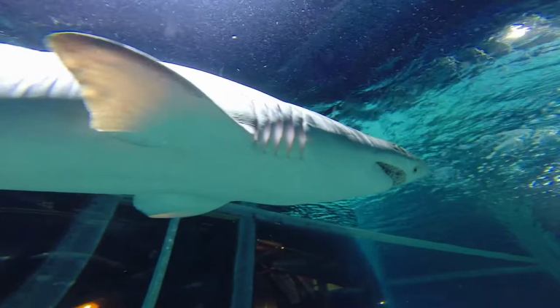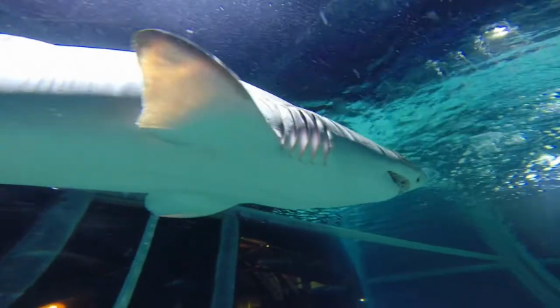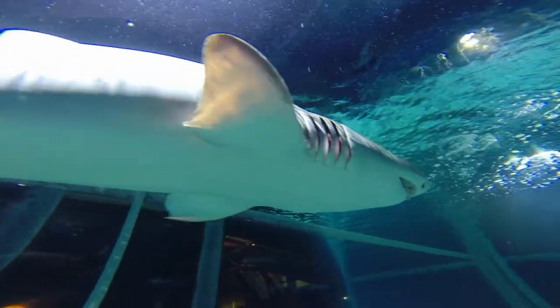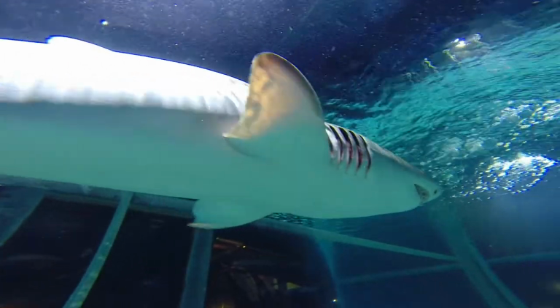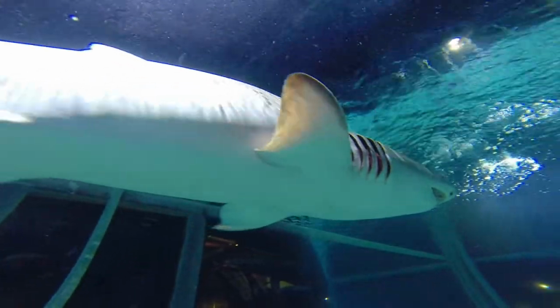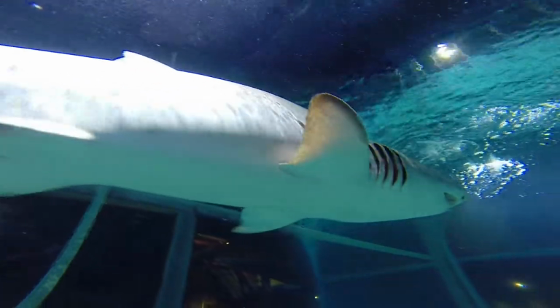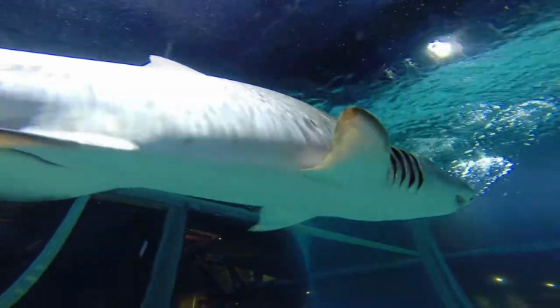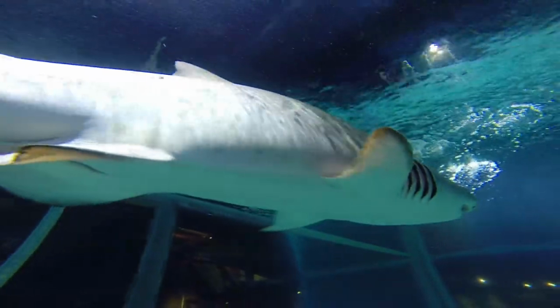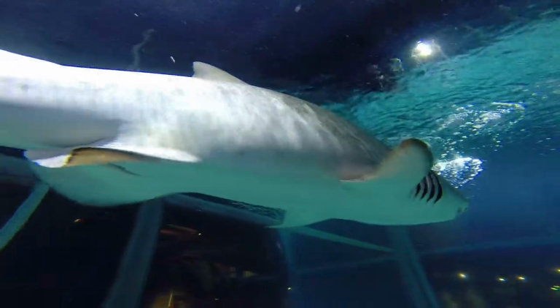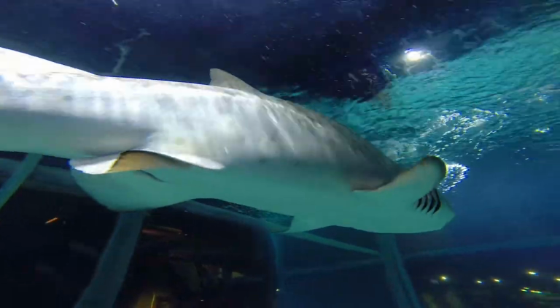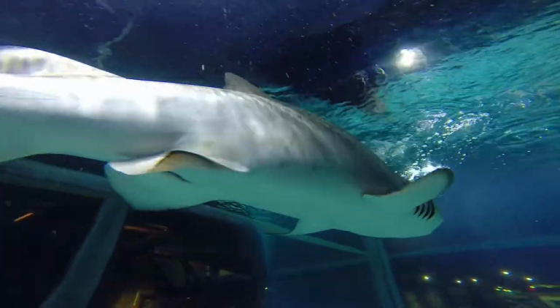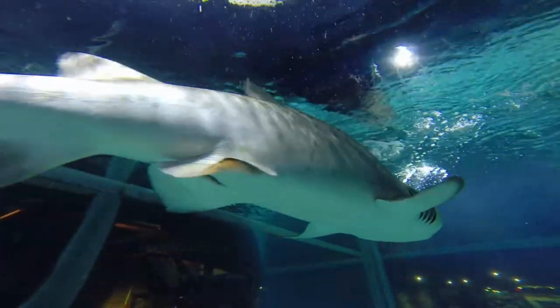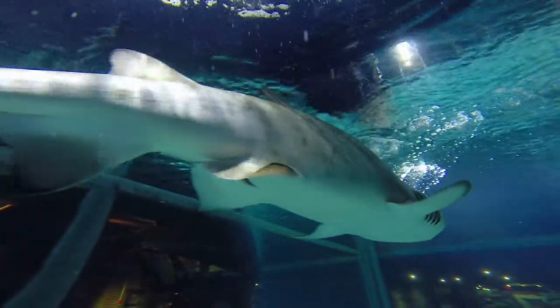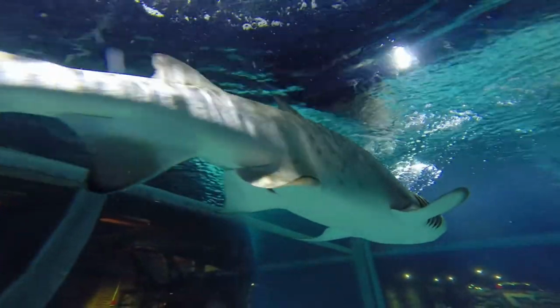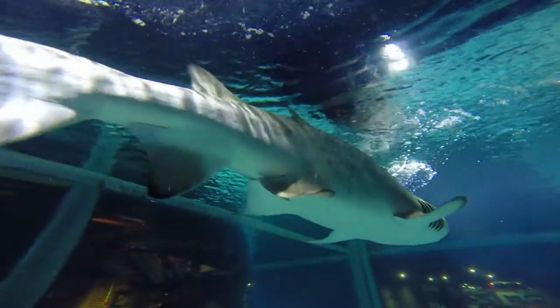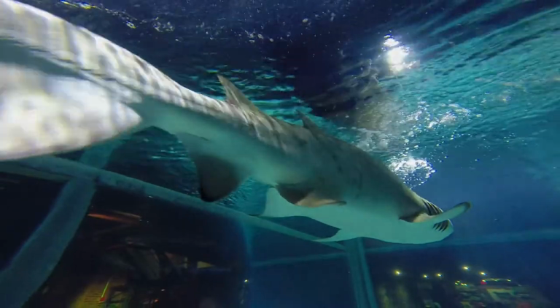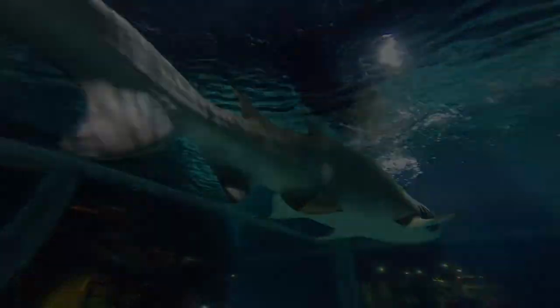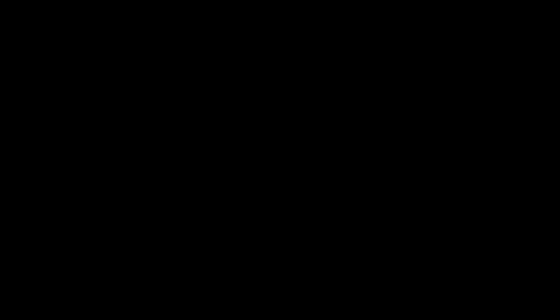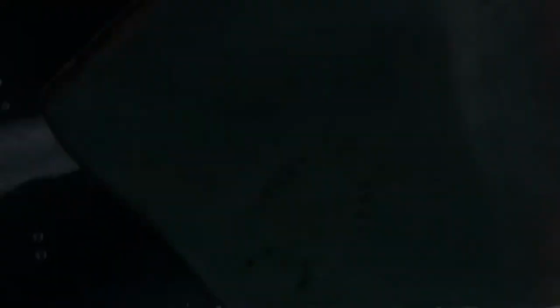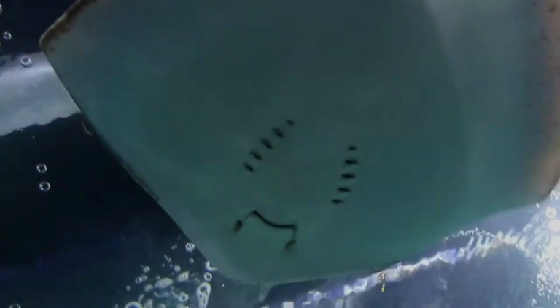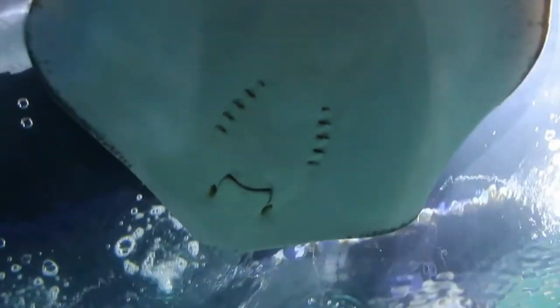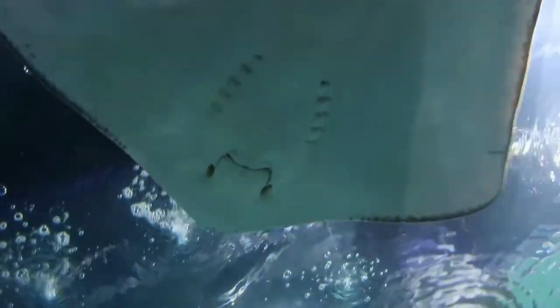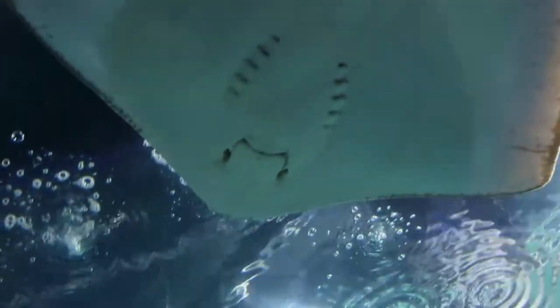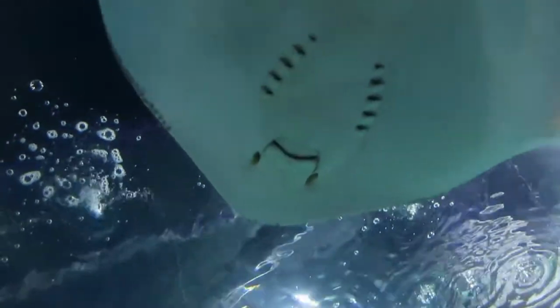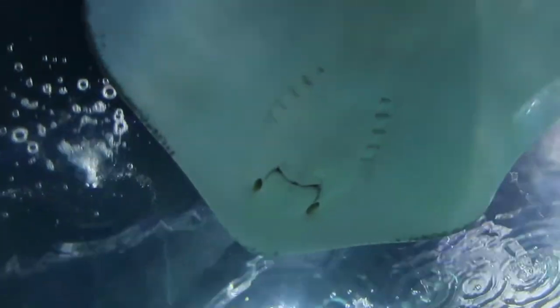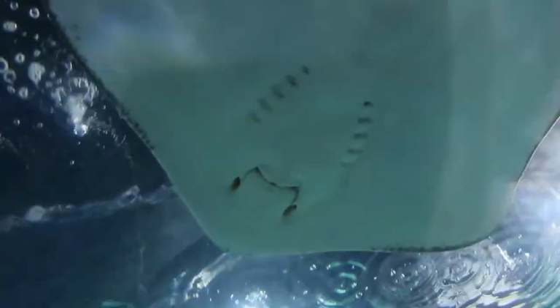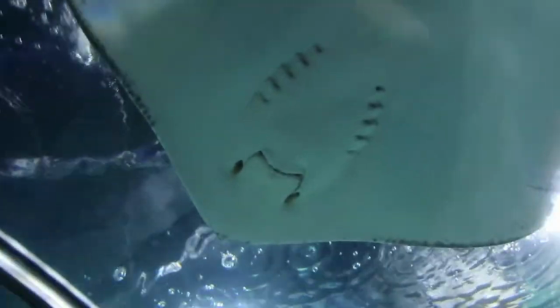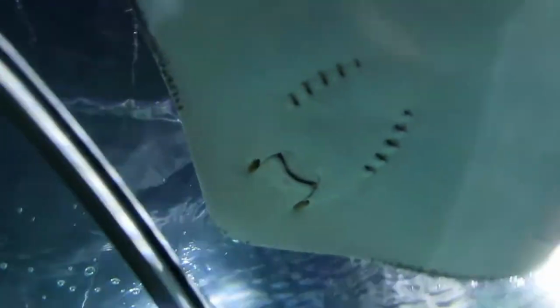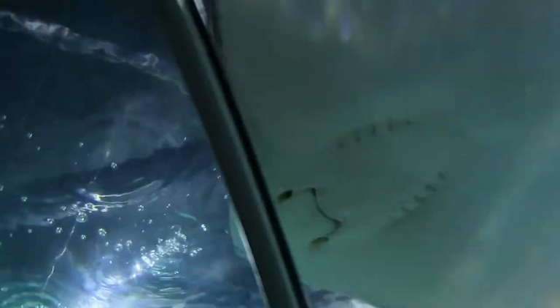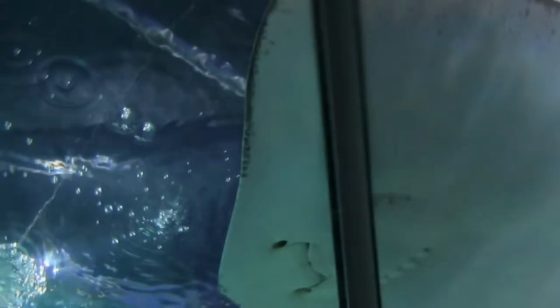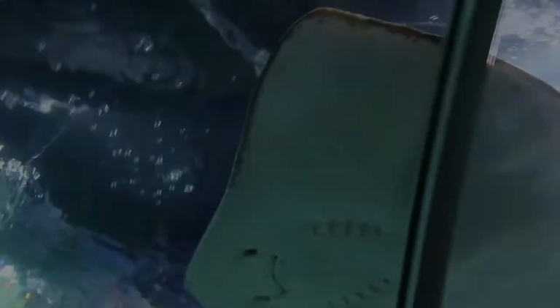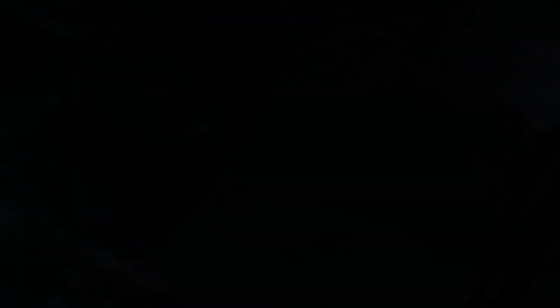Stingrays are related to sharks. Stingrays and sharks are both in the cartilaginous fish group known as elasmobranch, and they all have cartilaginous skeletons like your nose or your earlobes. That's their biggest distinguishing feature.